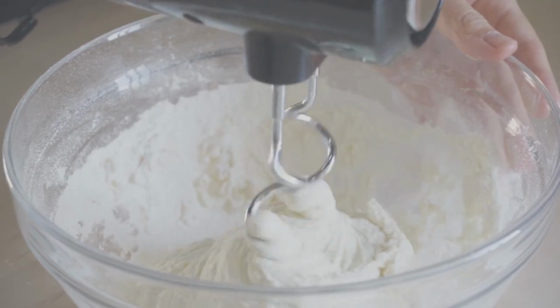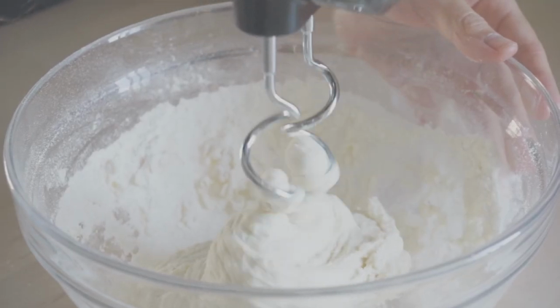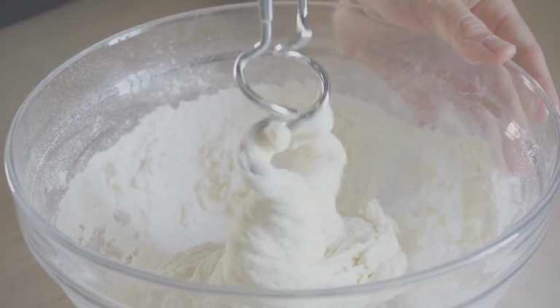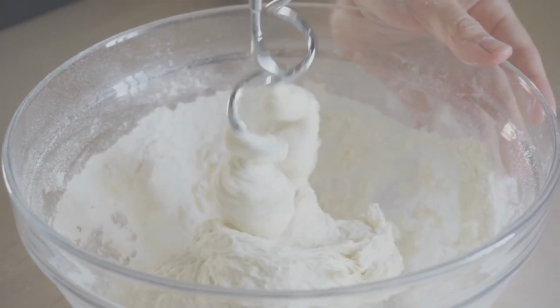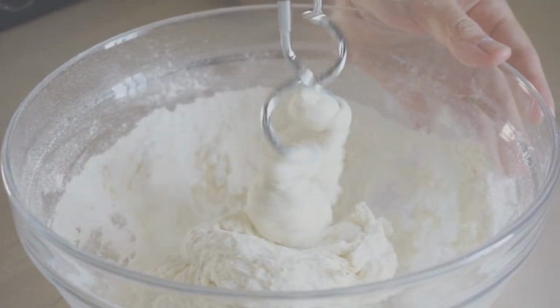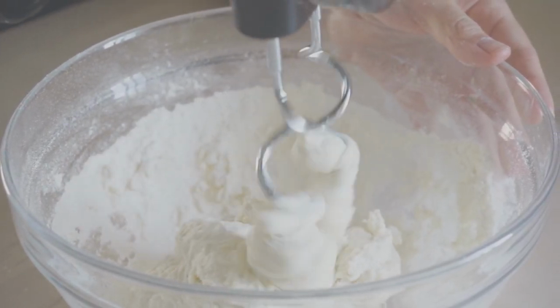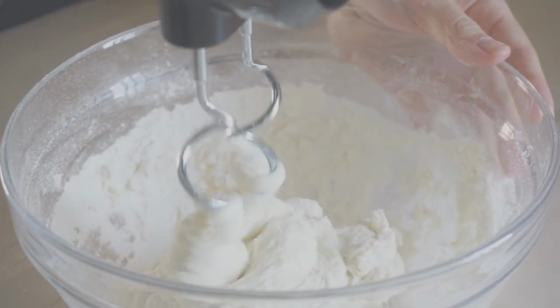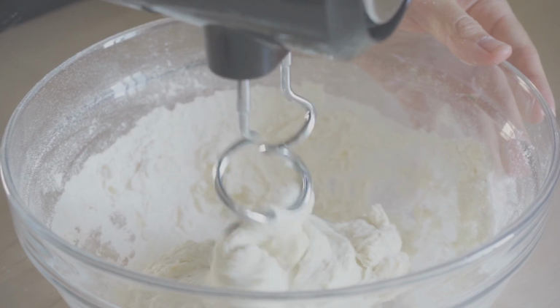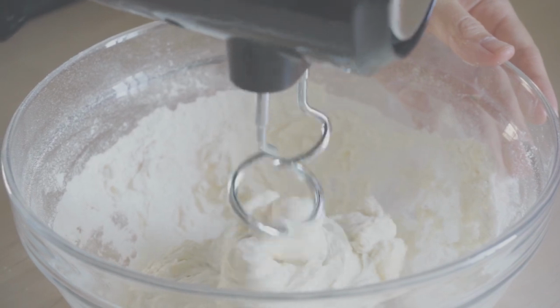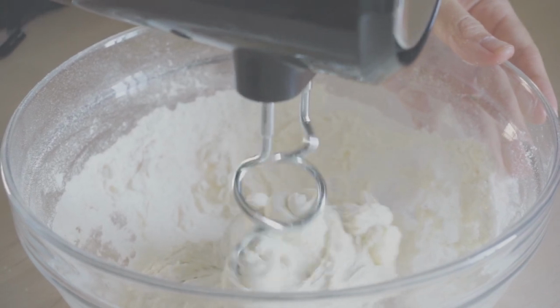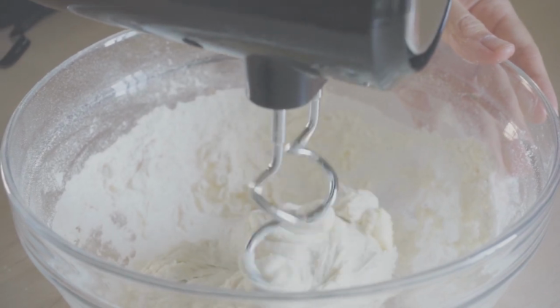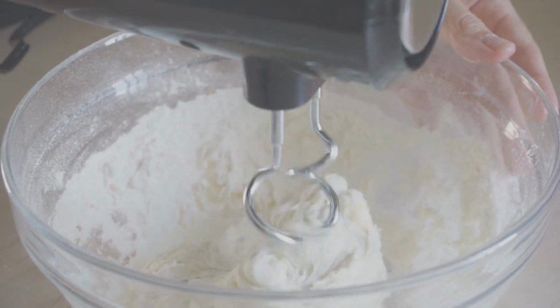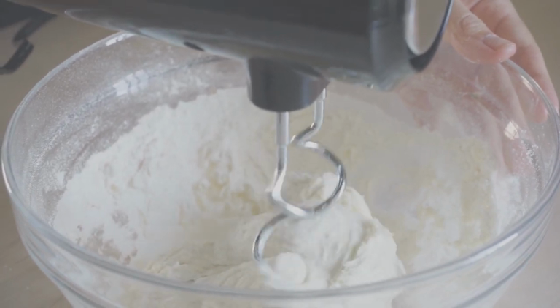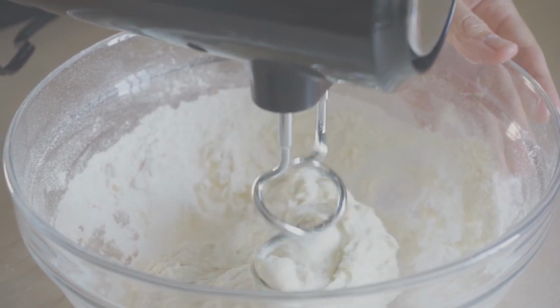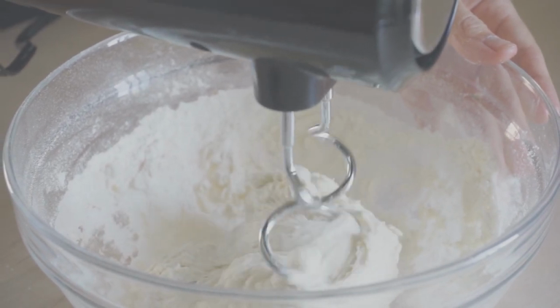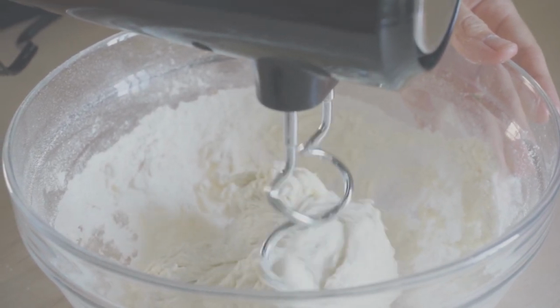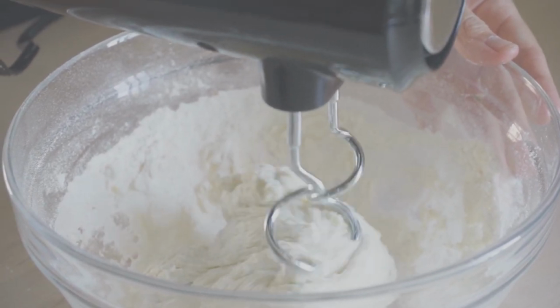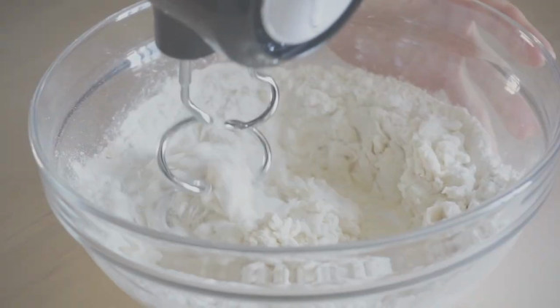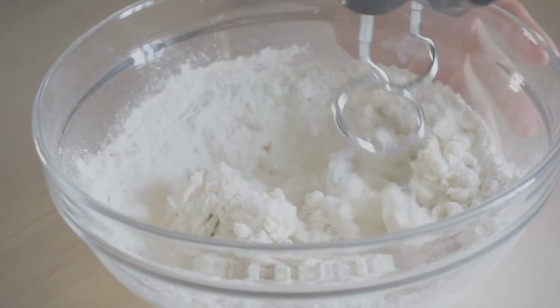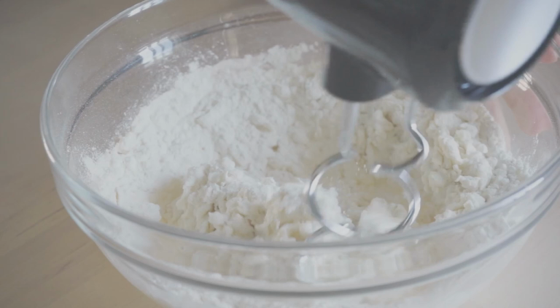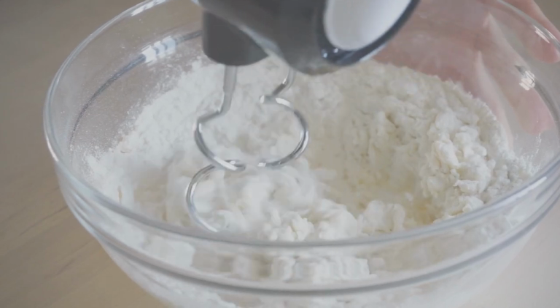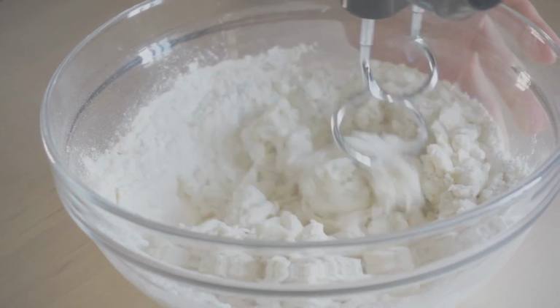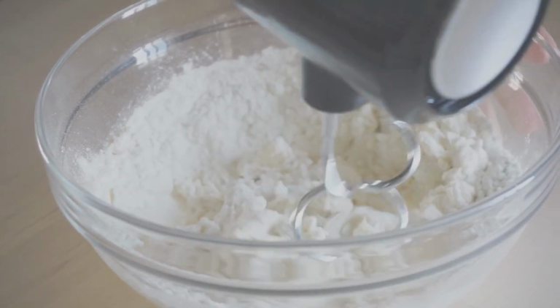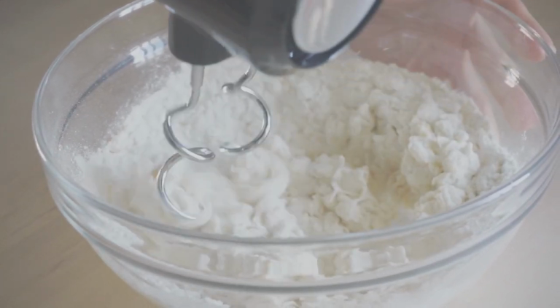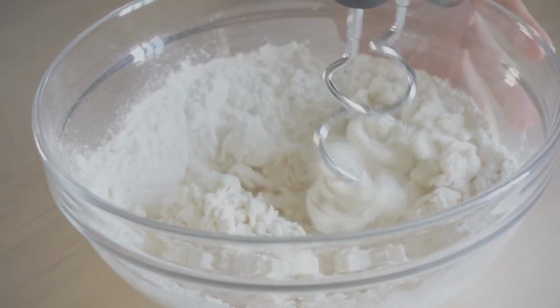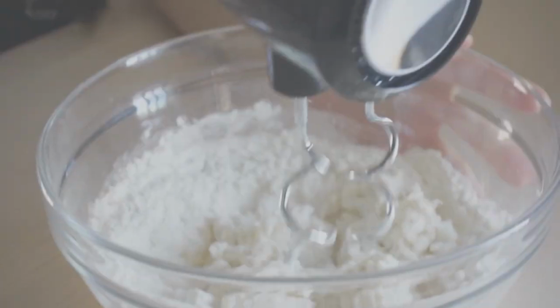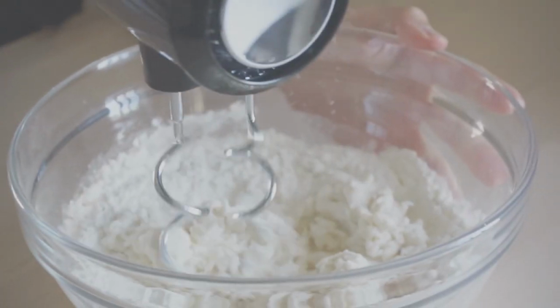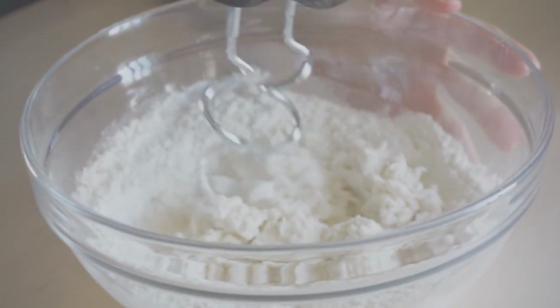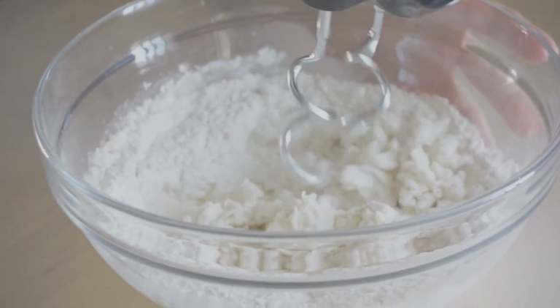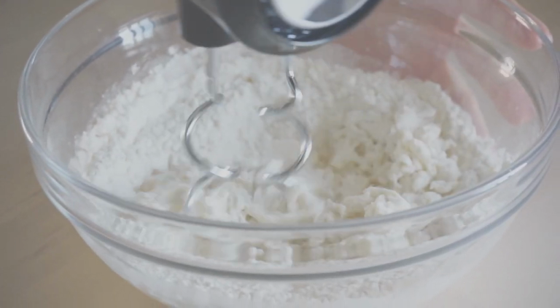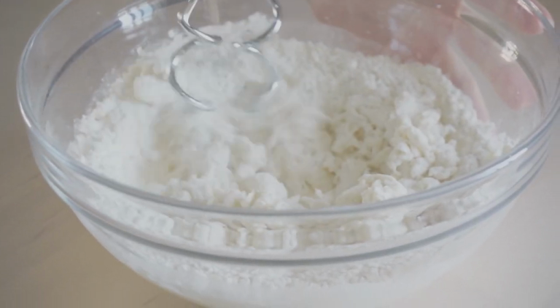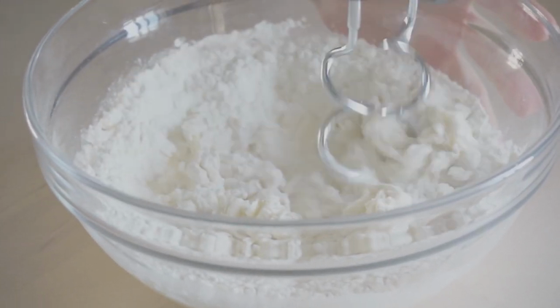Other disadvantages include not being powerful enough to make bread, despite the fact that they give you an attachment for it. And even if it did have enough power, I don't have the arm strength to hold it steady for 10 minutes of kneading.